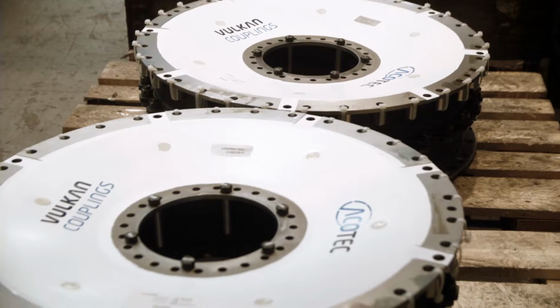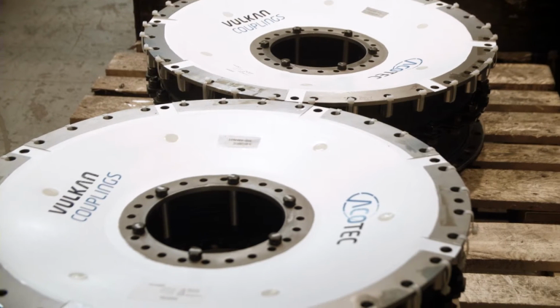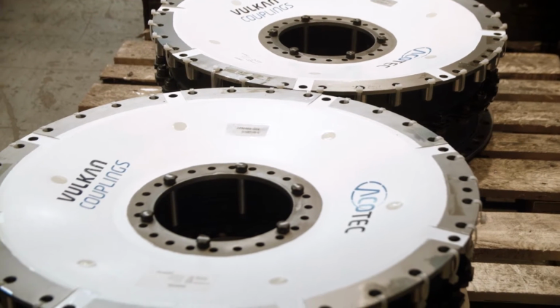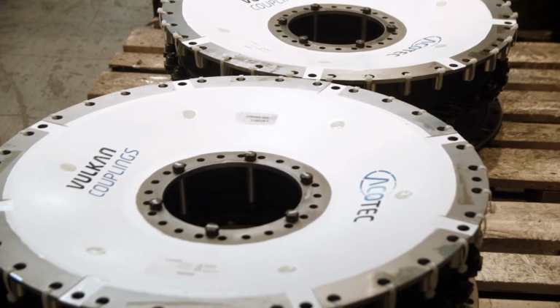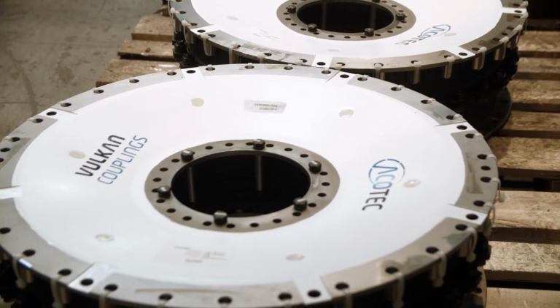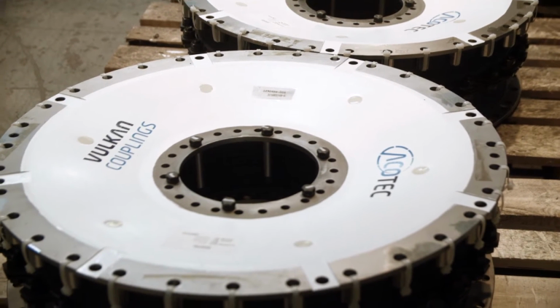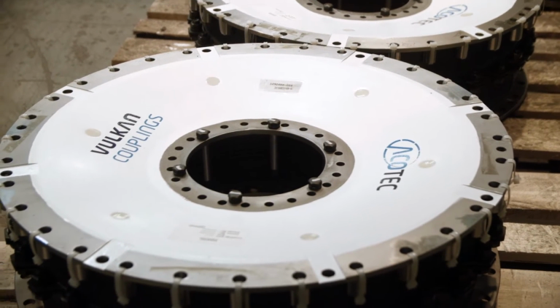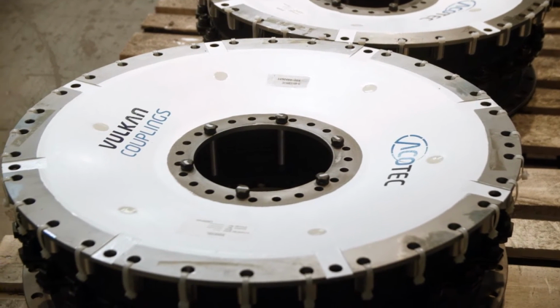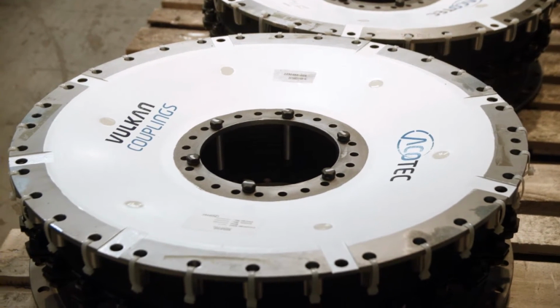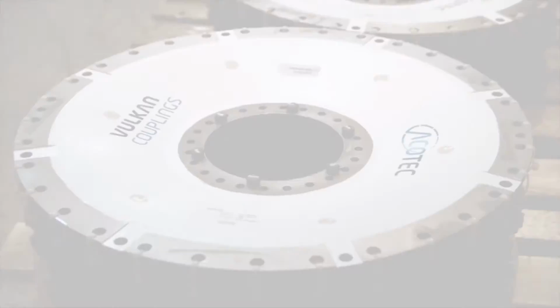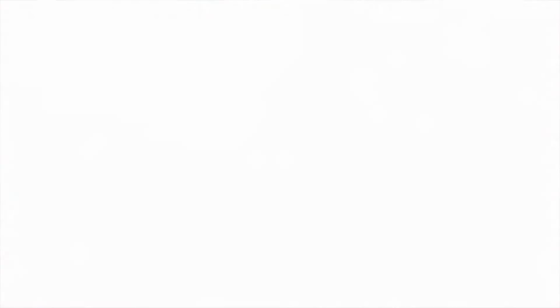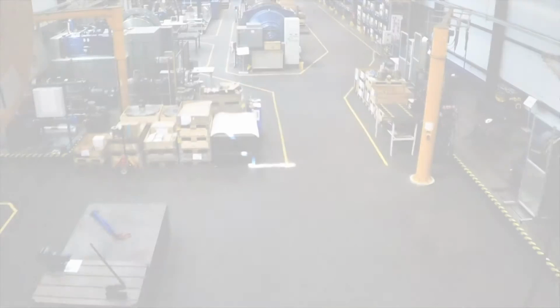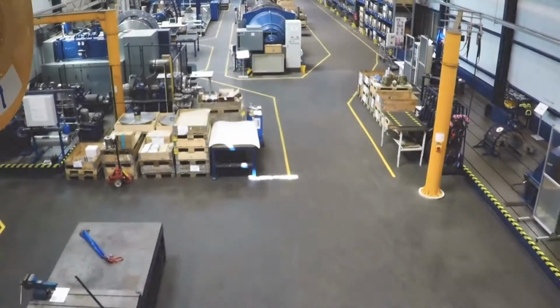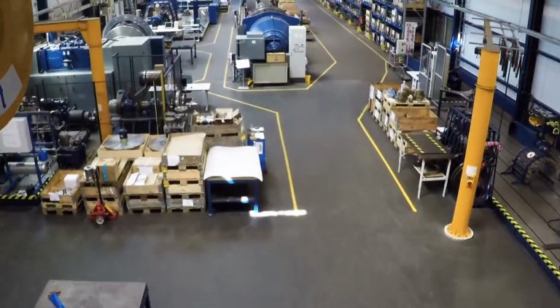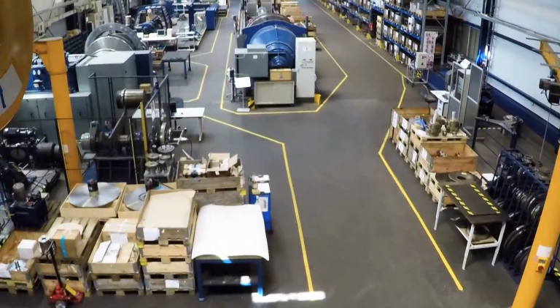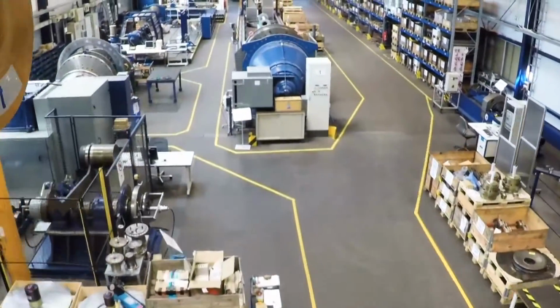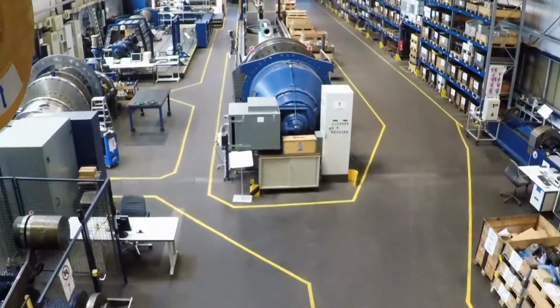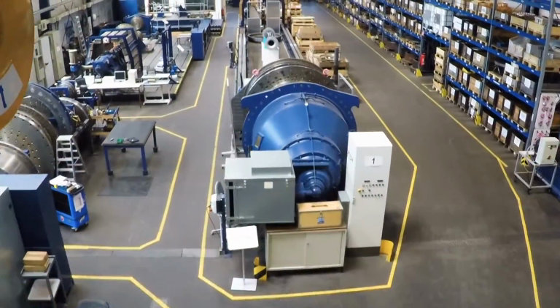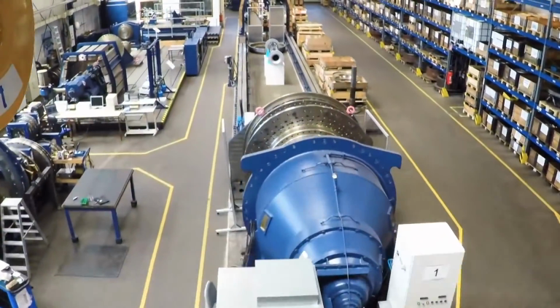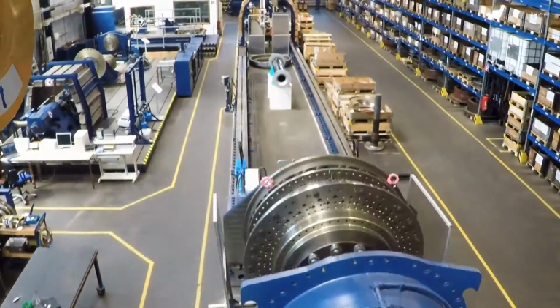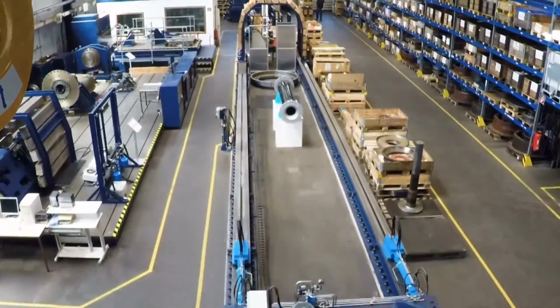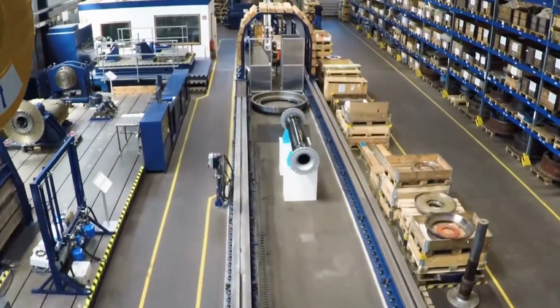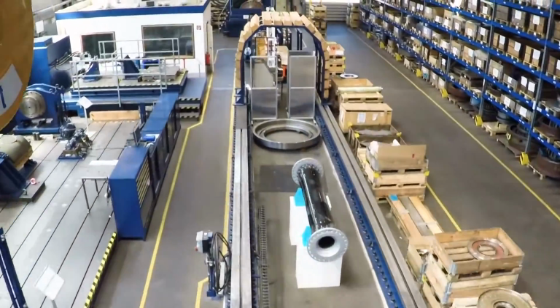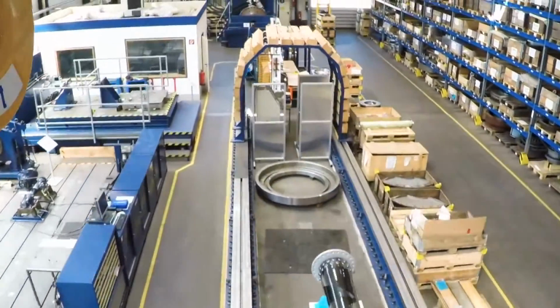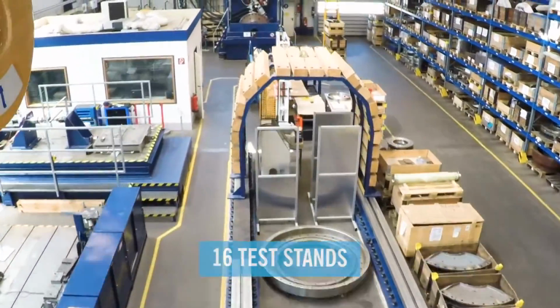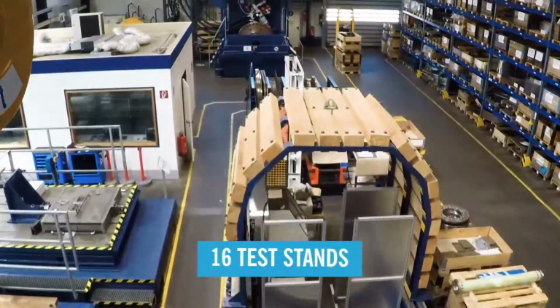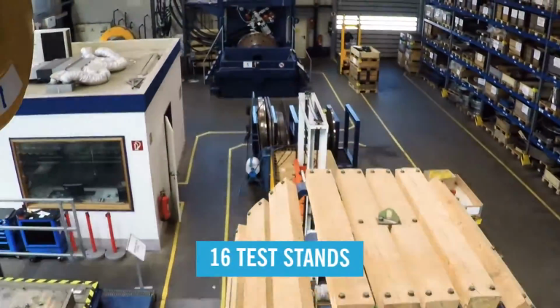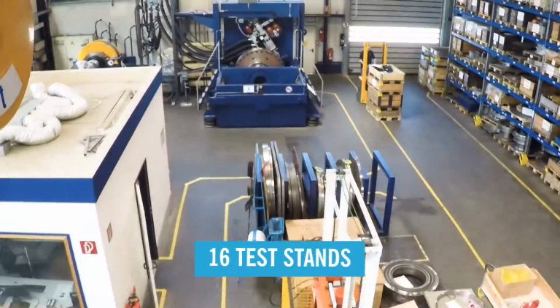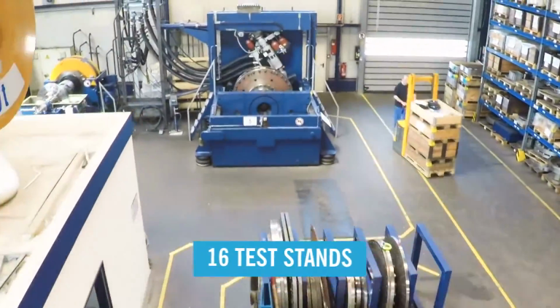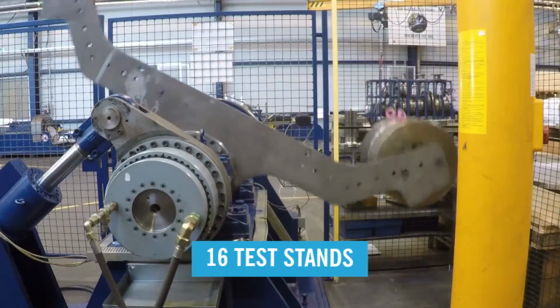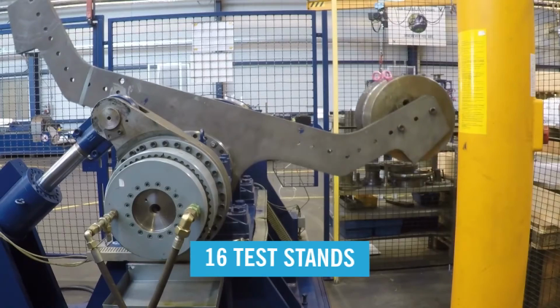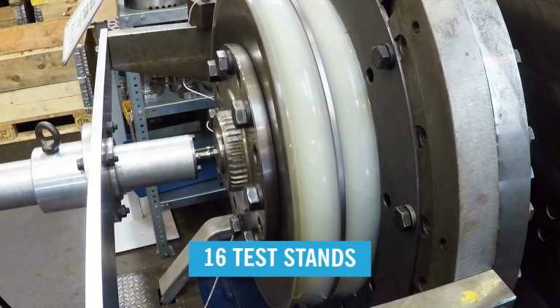Valken stands for Safe, Reliable and Comfortable Operation of Propulsion Systems. To ensure this, the unique Valken Test Centre consists of 16 test benches to simulate all possible operating stages.